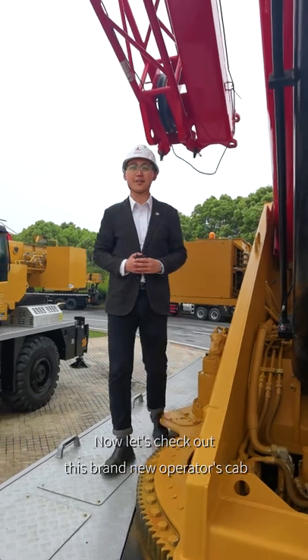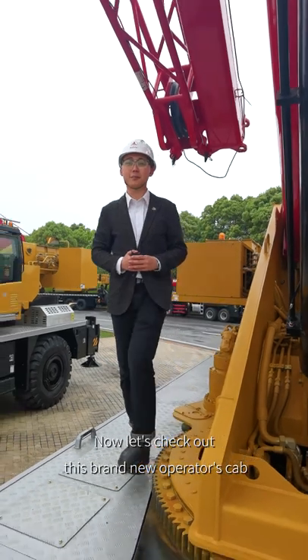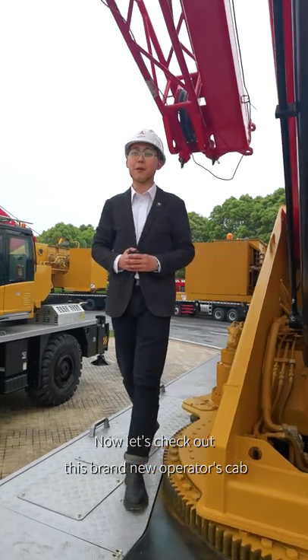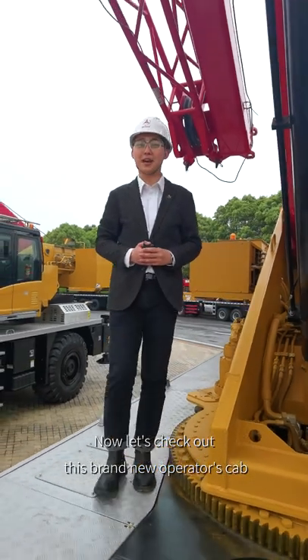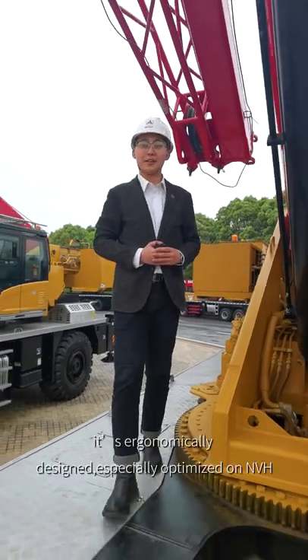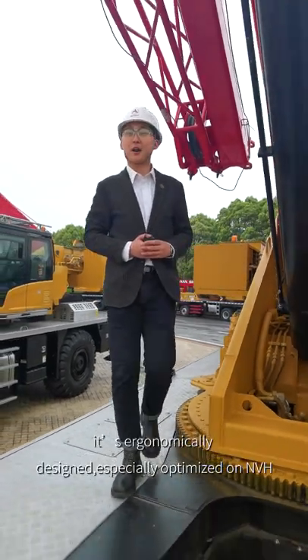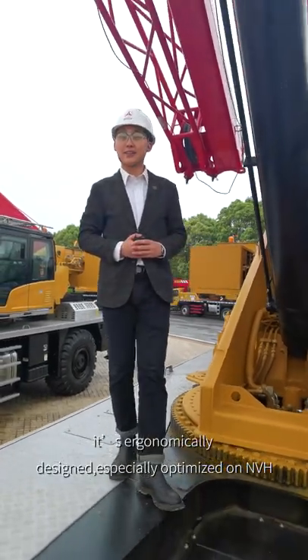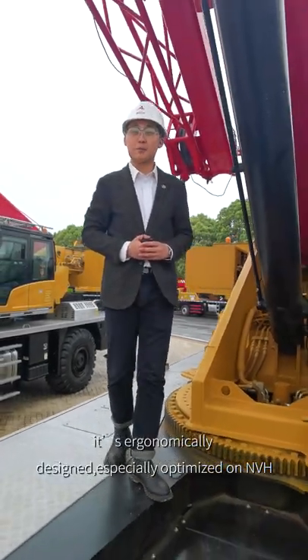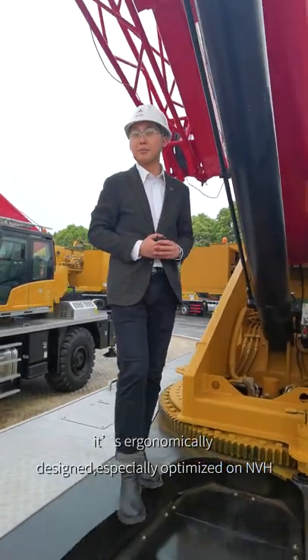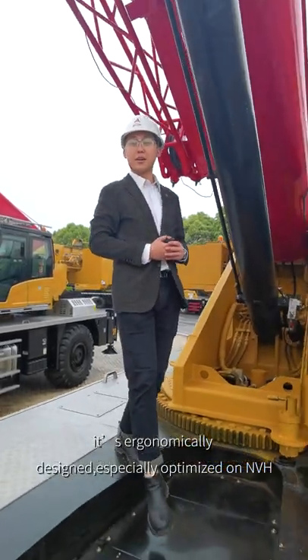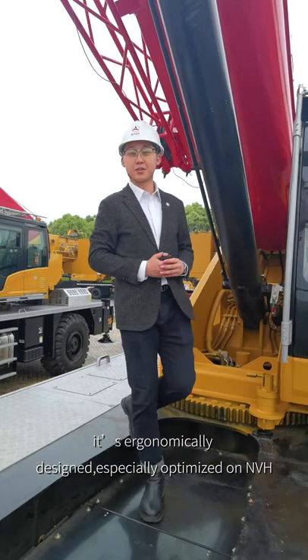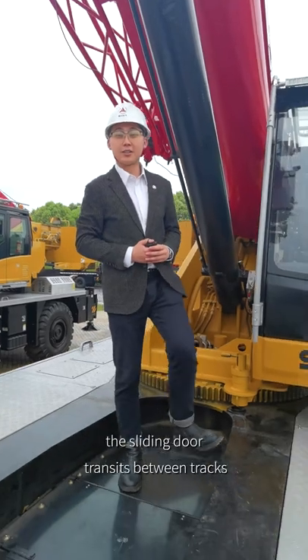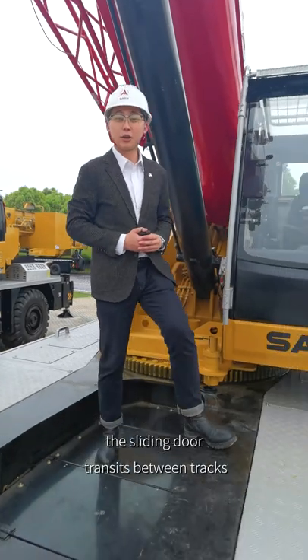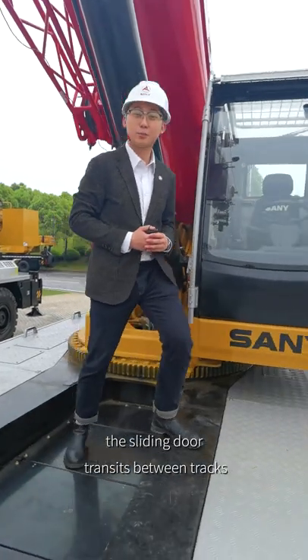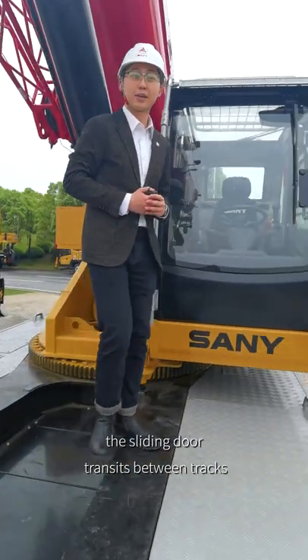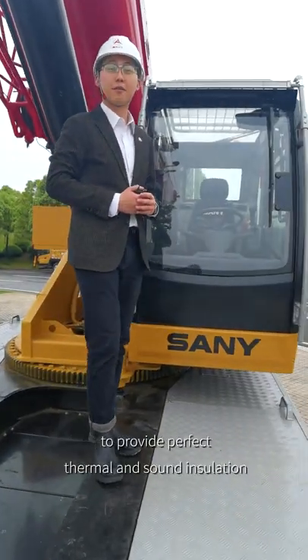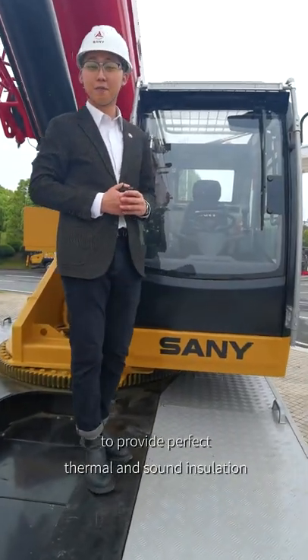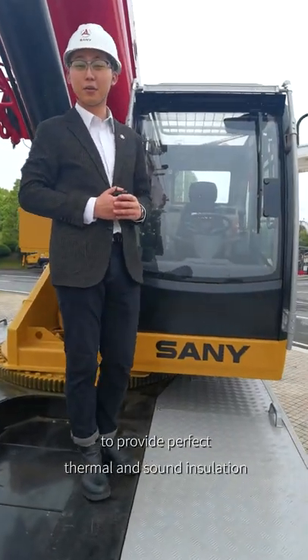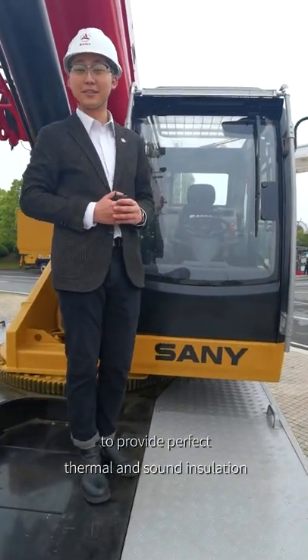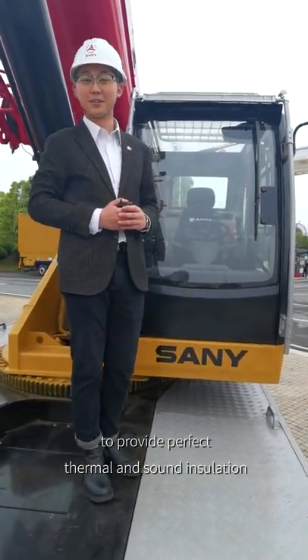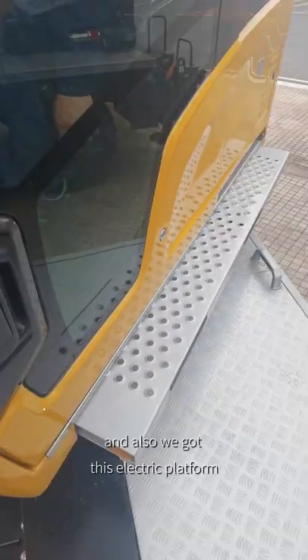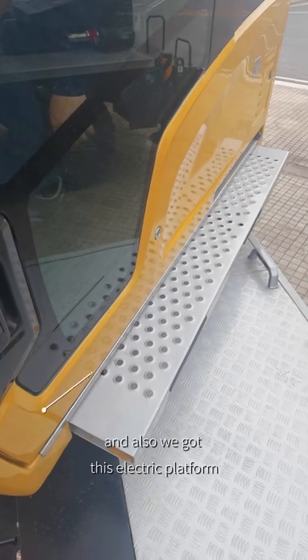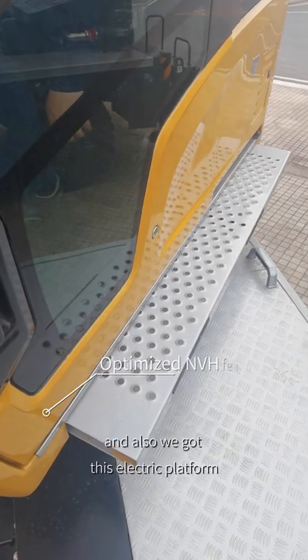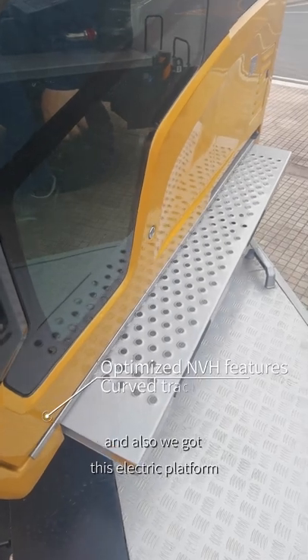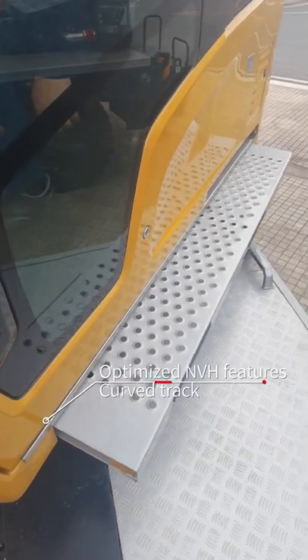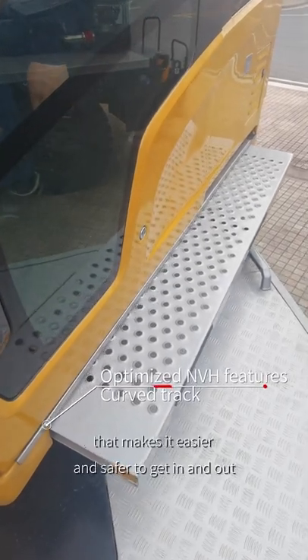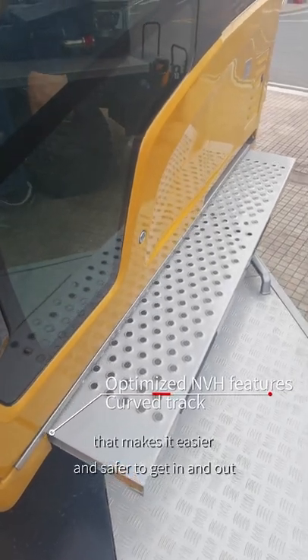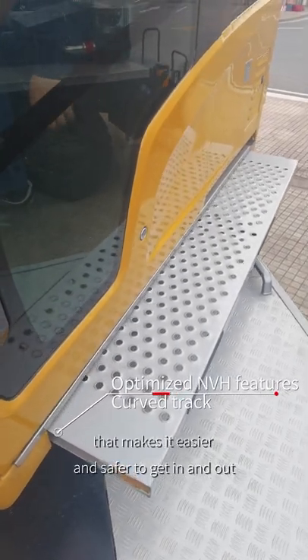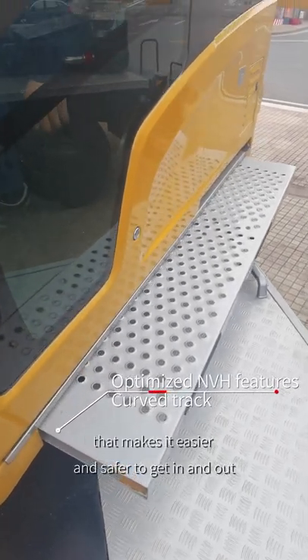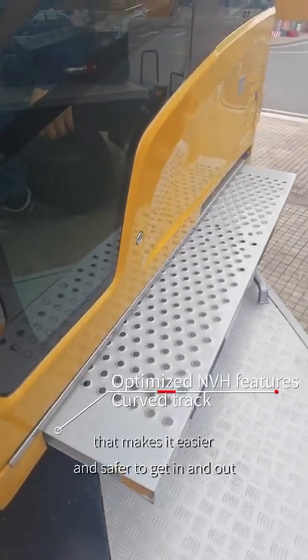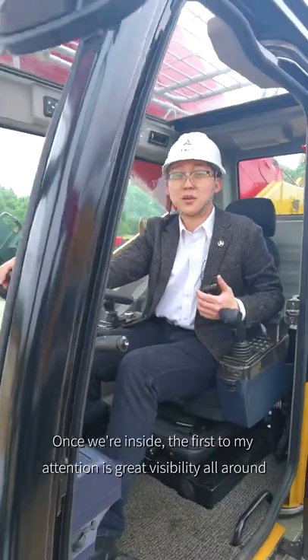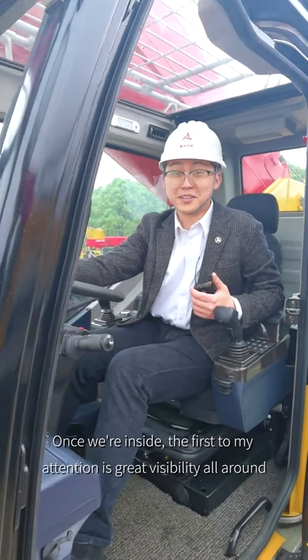Let's check out this brand new operator's cab. It's ergonomically designed, especially optimized on NVH. The sliding door transits between tracks to provide perfect thermal and sound insulation. We also have an electric platform that makes it easier and safer to get in and out.